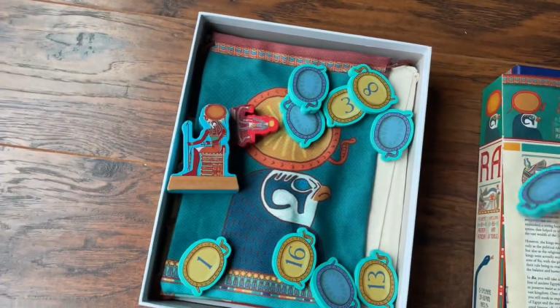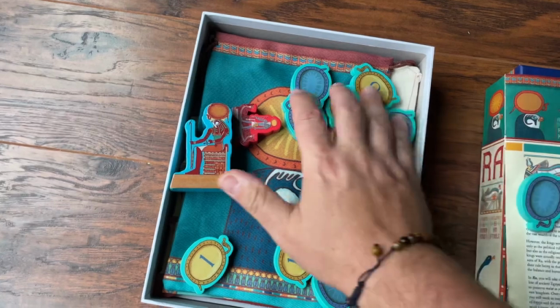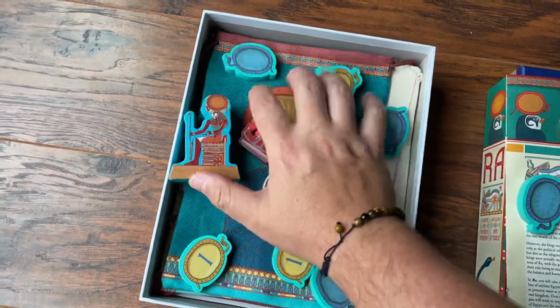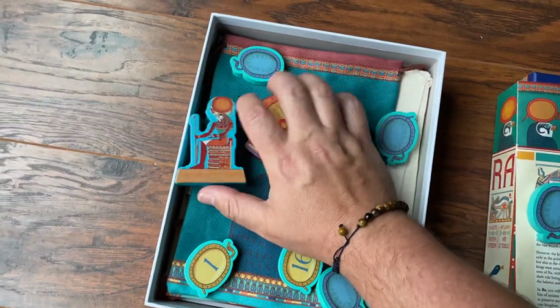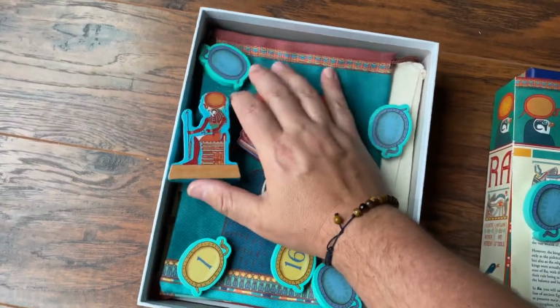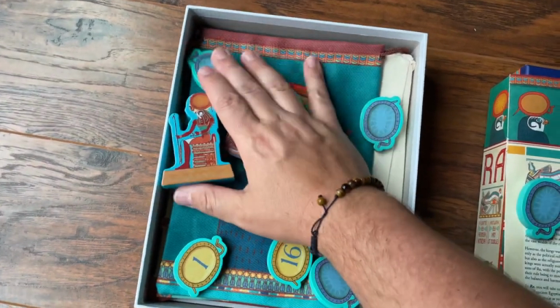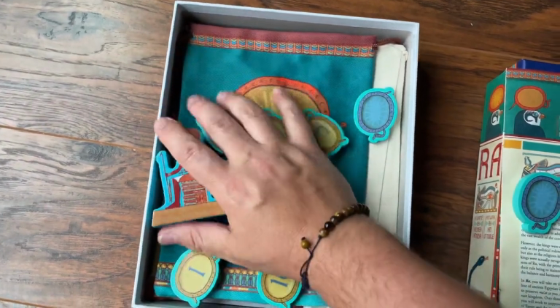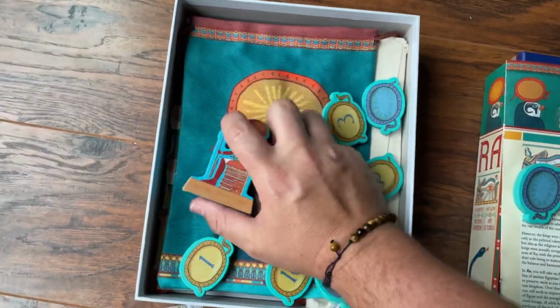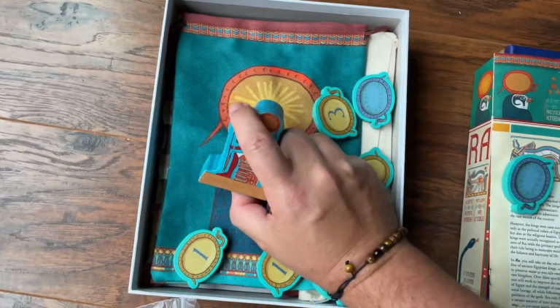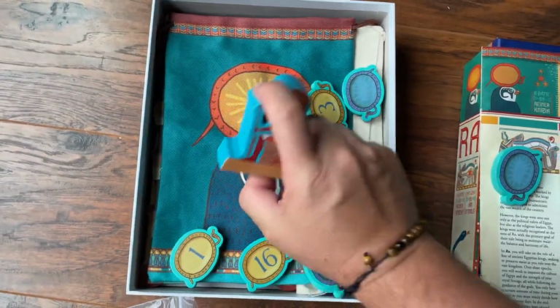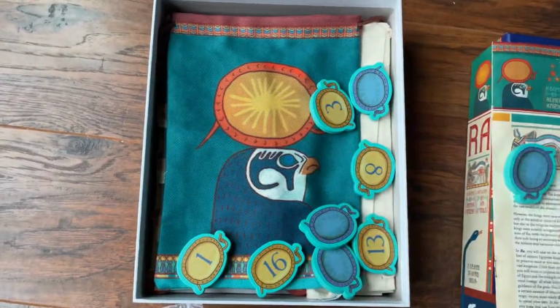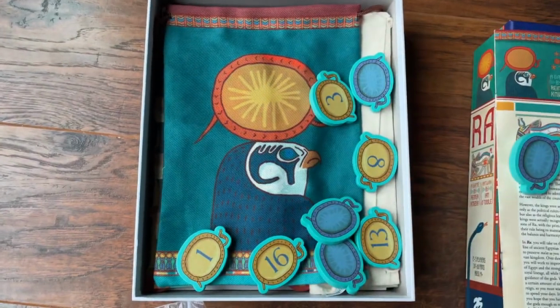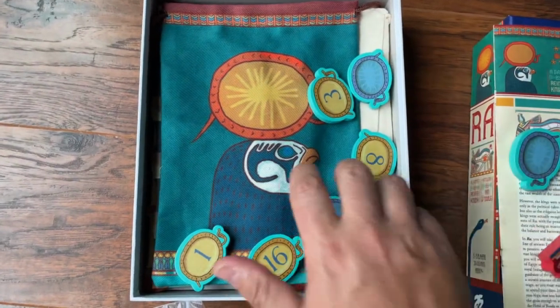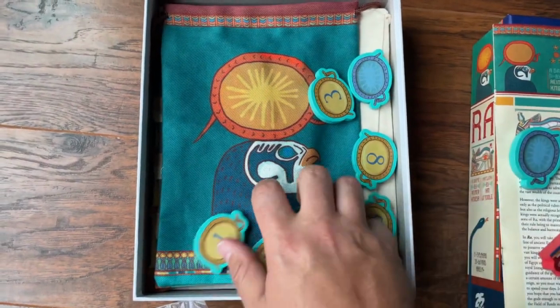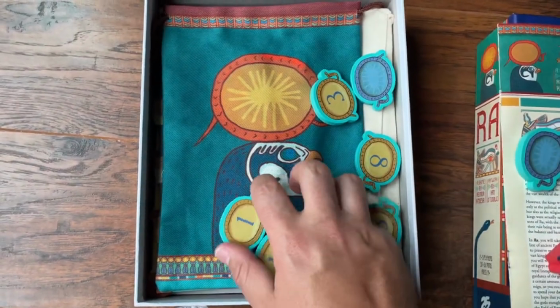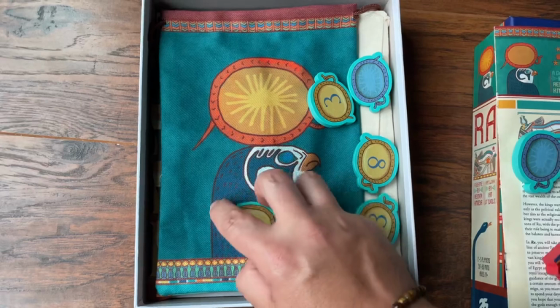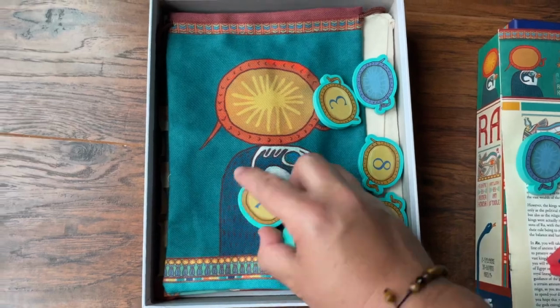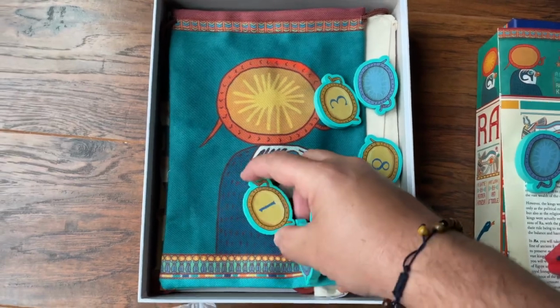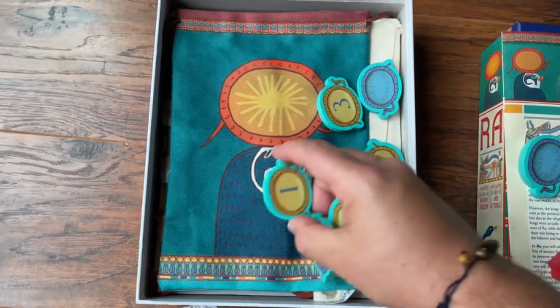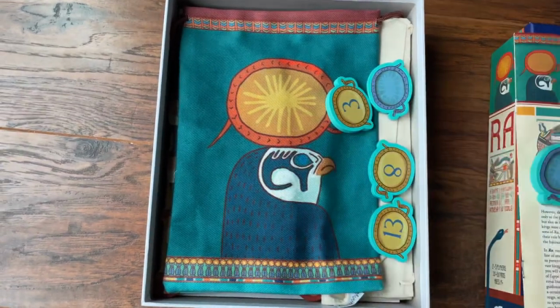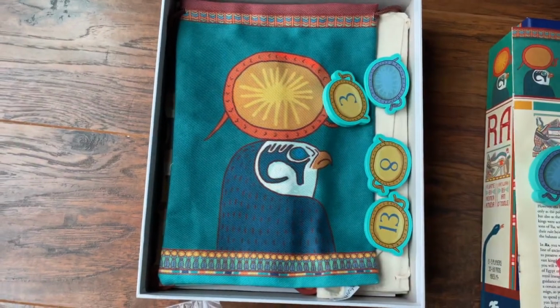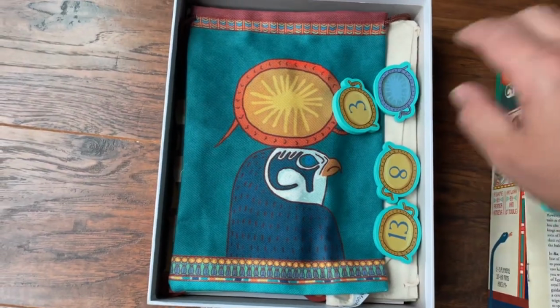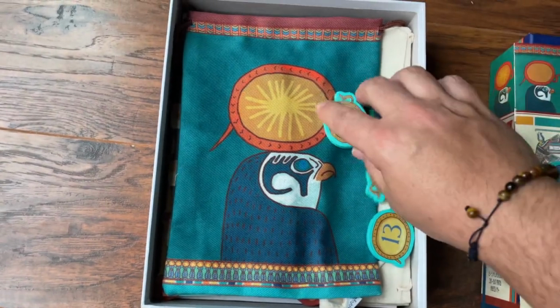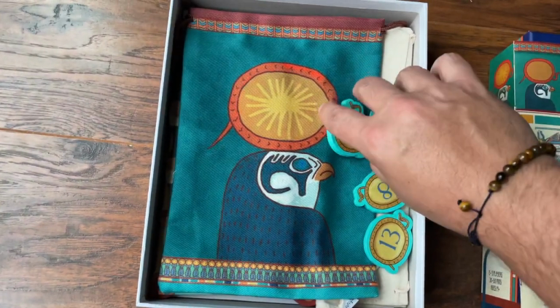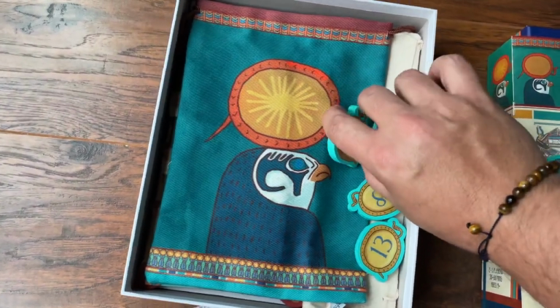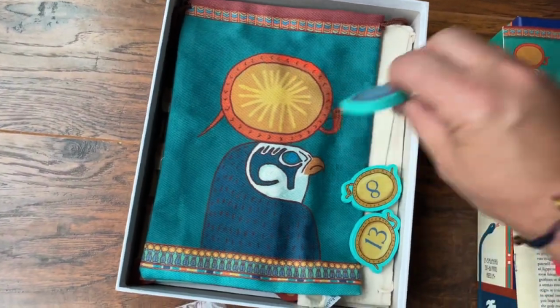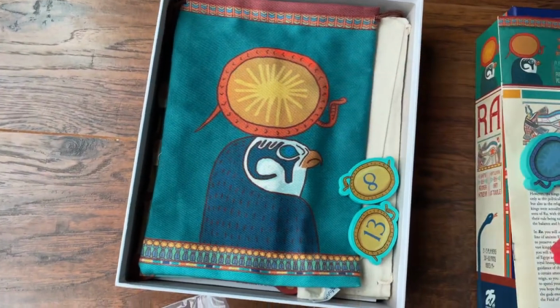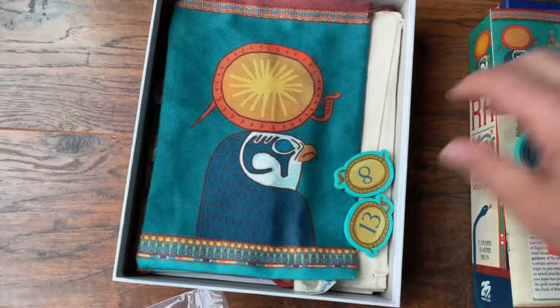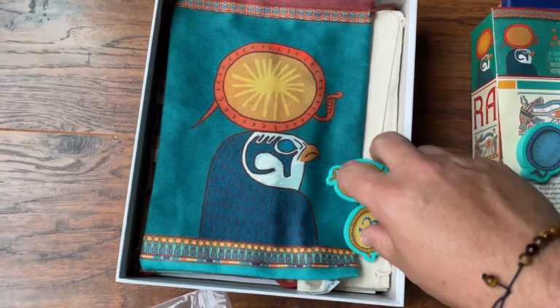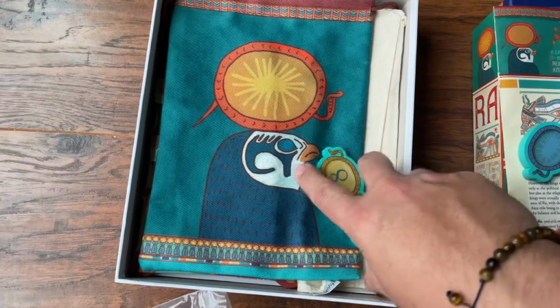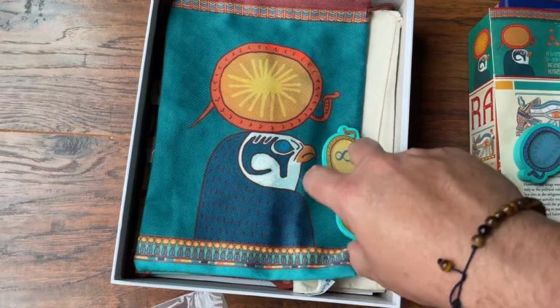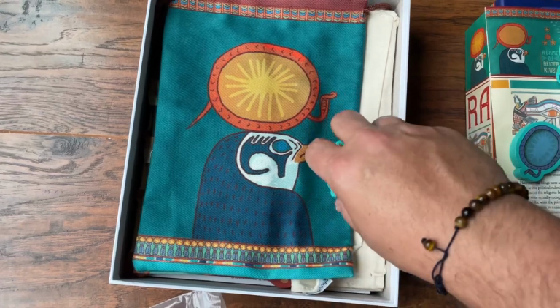We've also got this great looking cloth bag. Look at that design — I'm loving the art on this thing. Ian O'Toole, as always, amazing job with everything that he does.